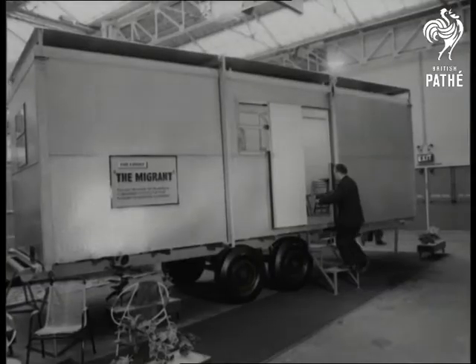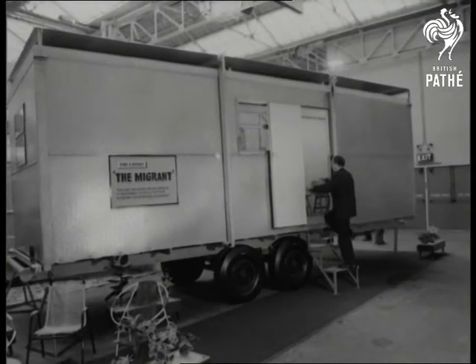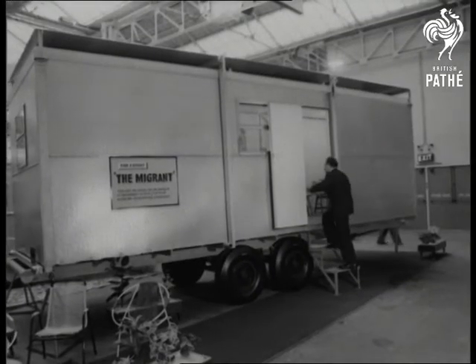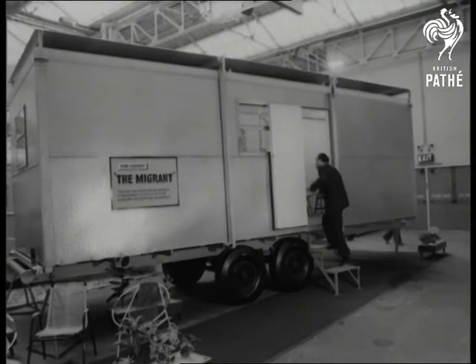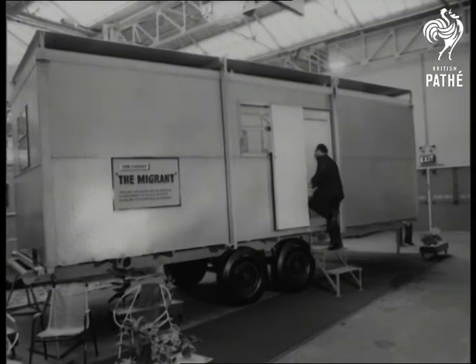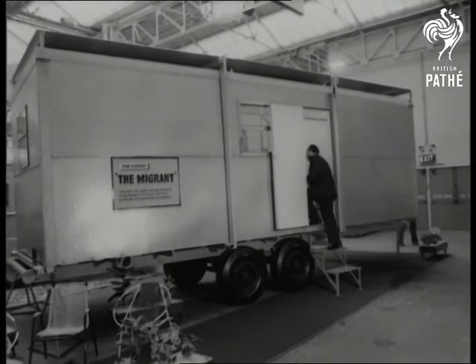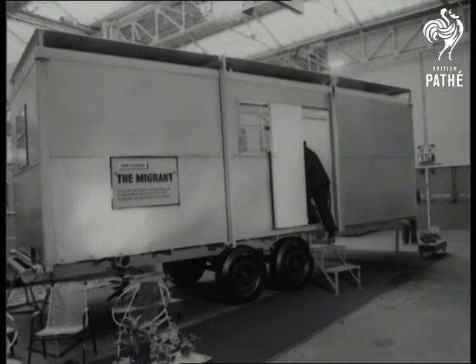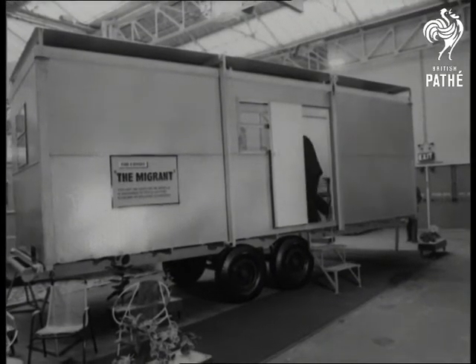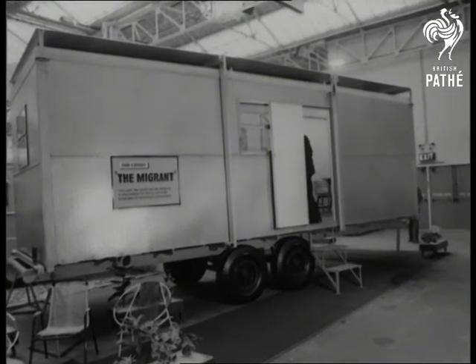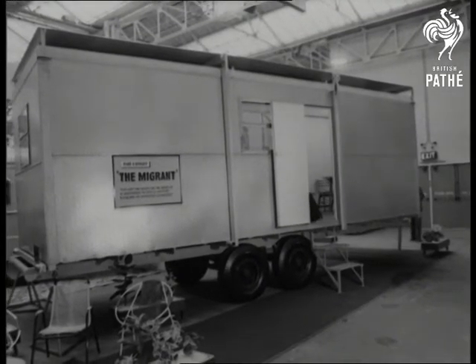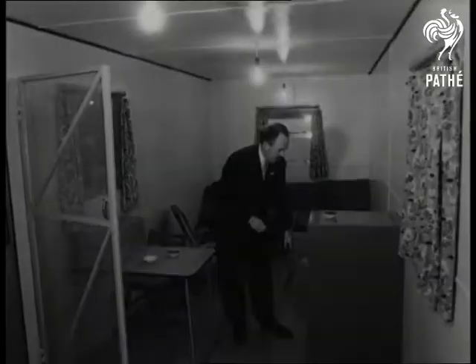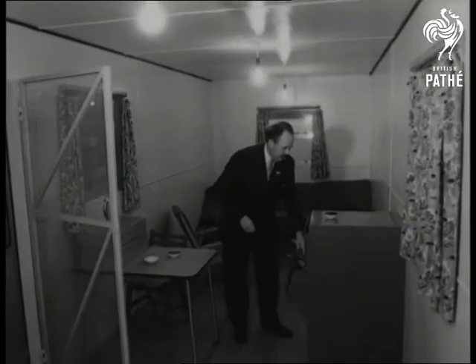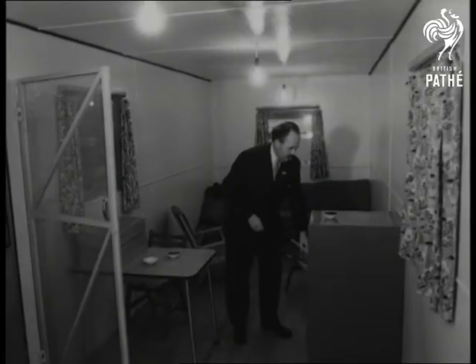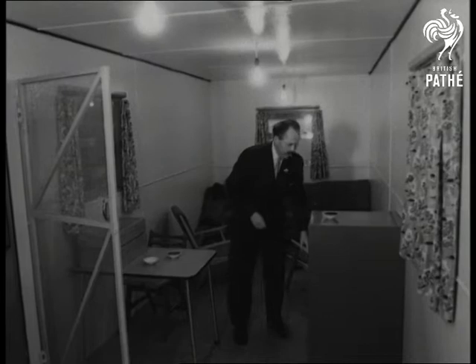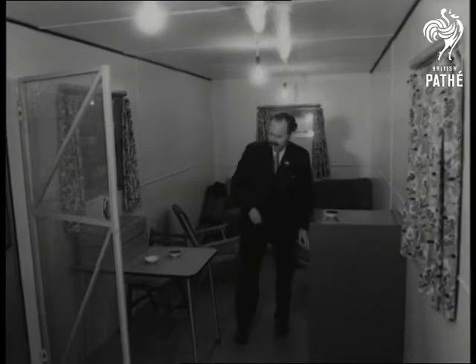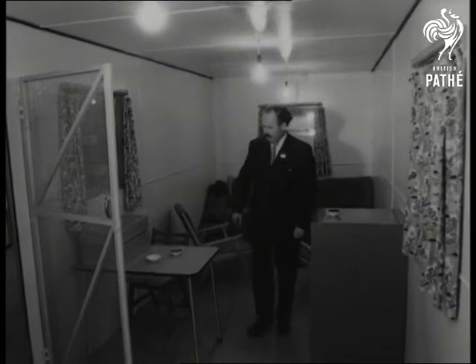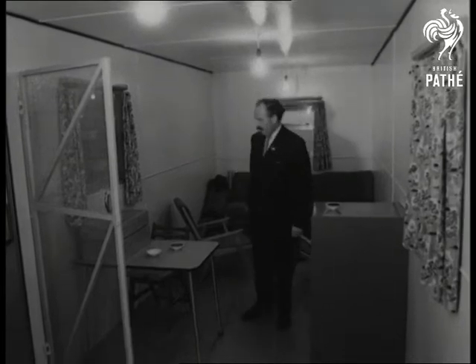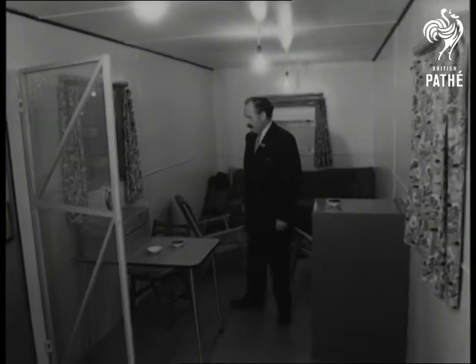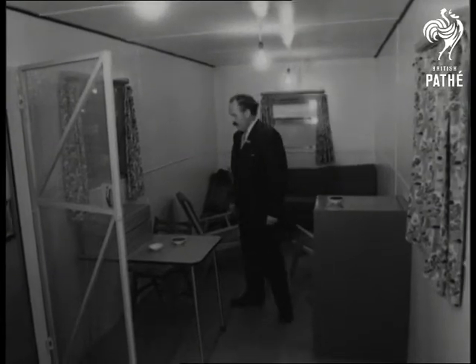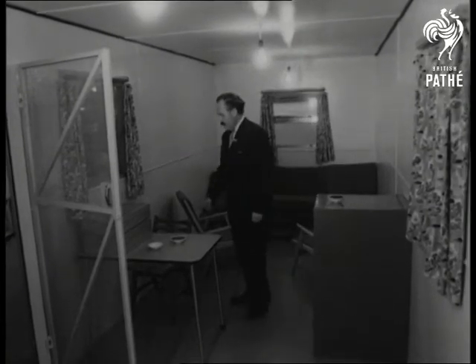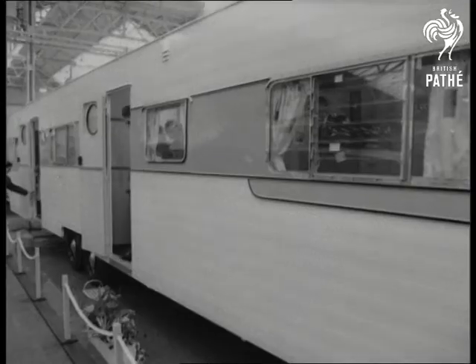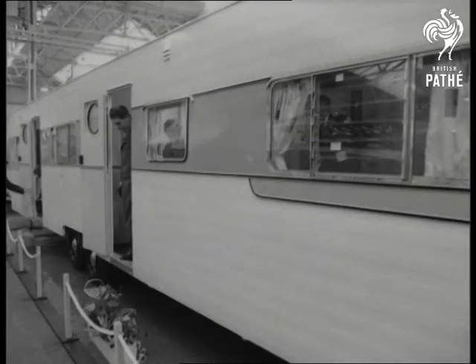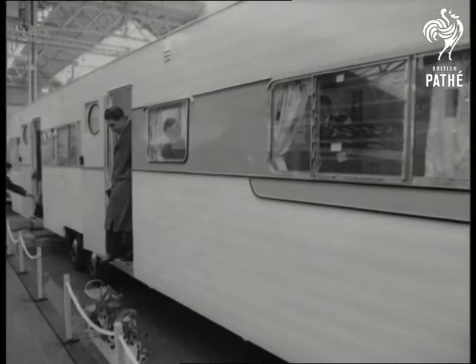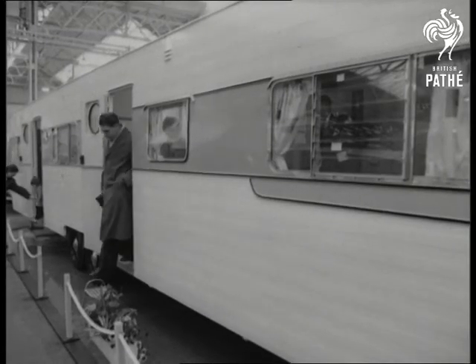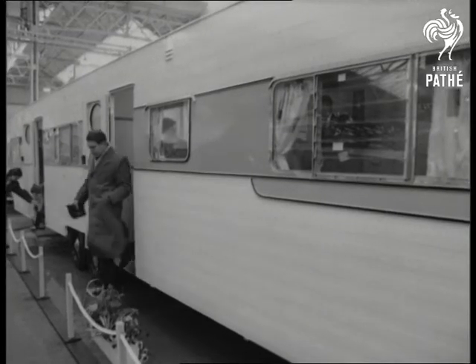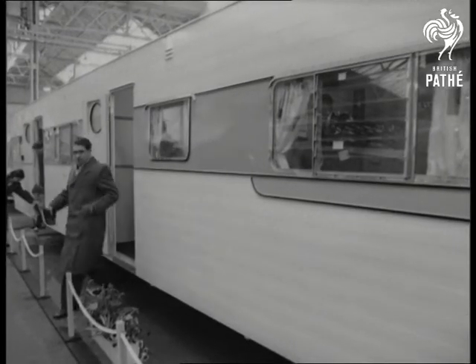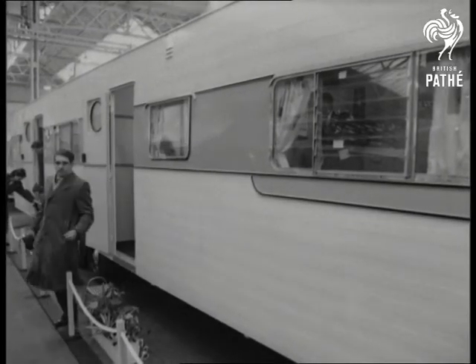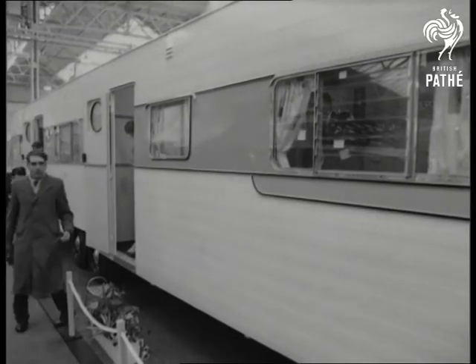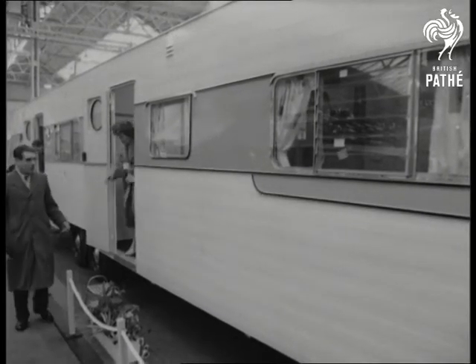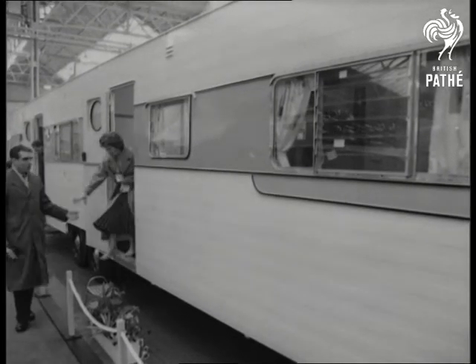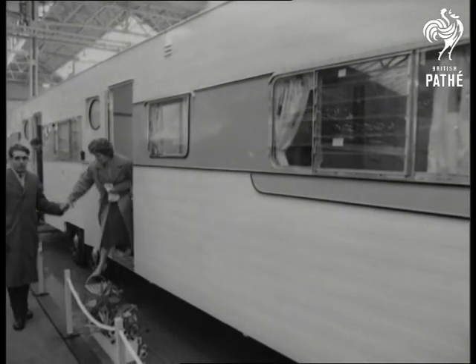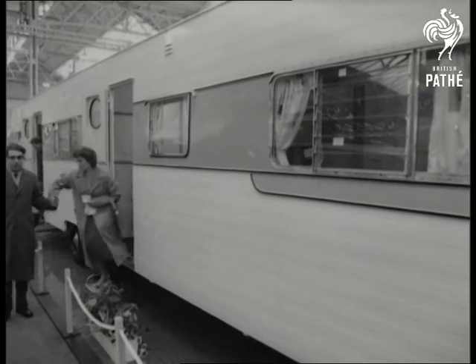The Migrant is mainly designed for contractors working overseas, where it's used as a ready-made dwelling. Longest caravan in the show is the Sandringham, at 36 feet.